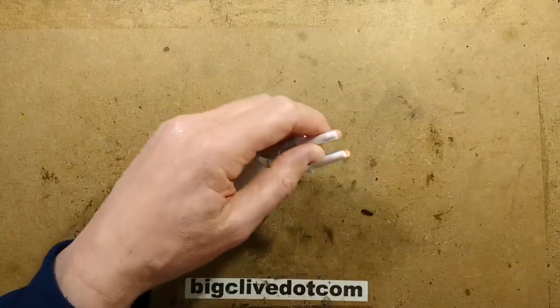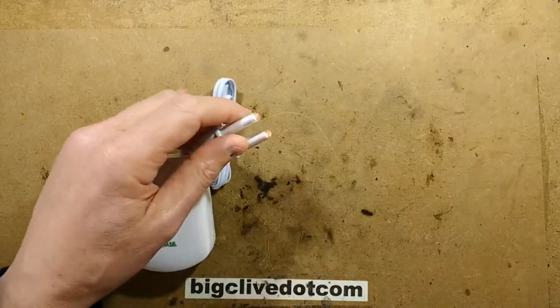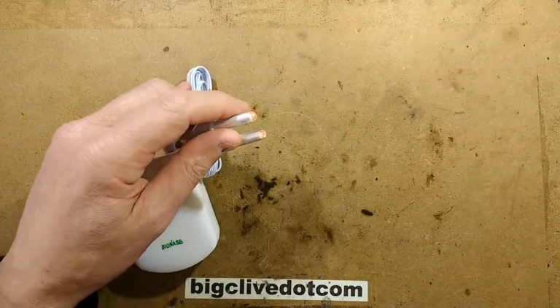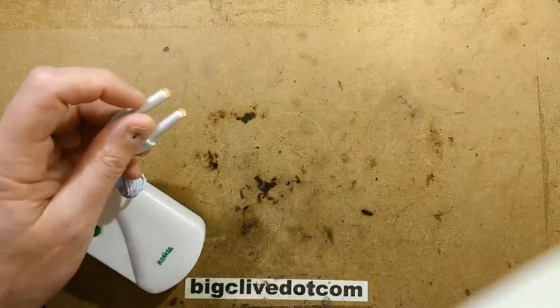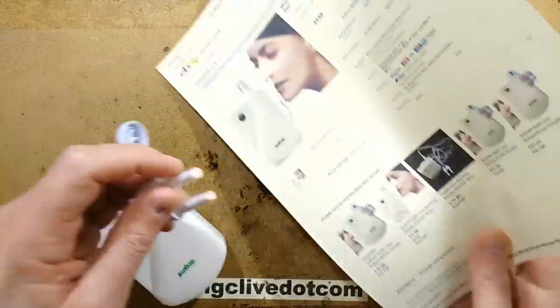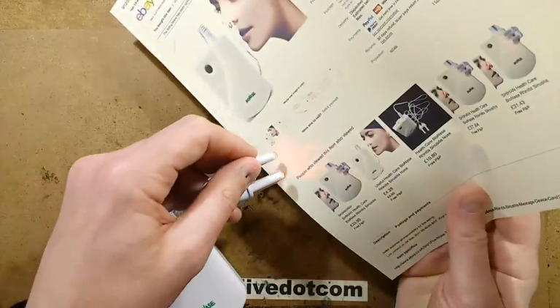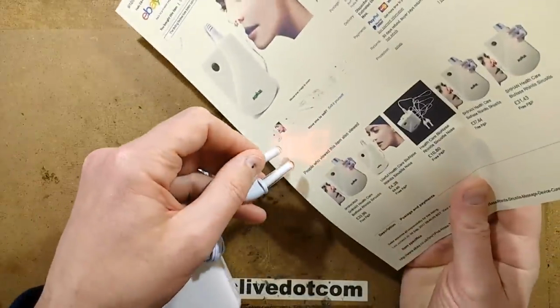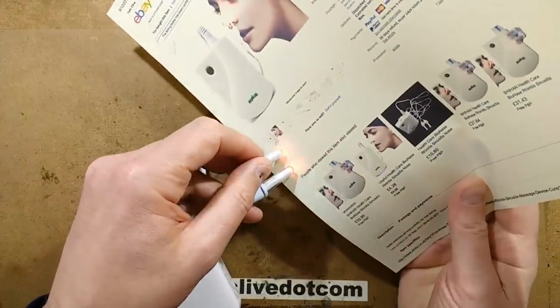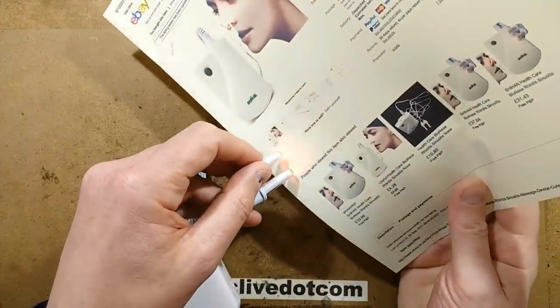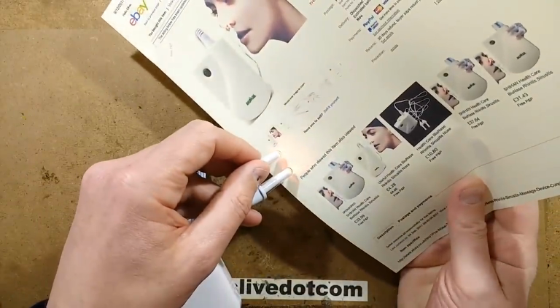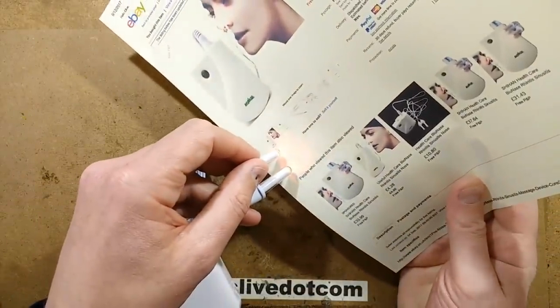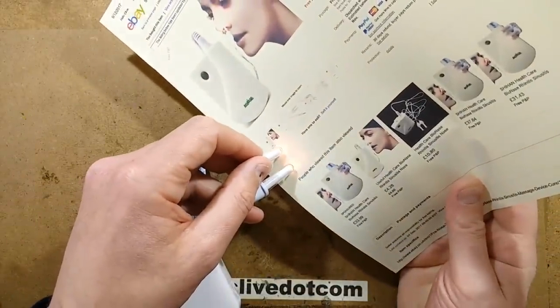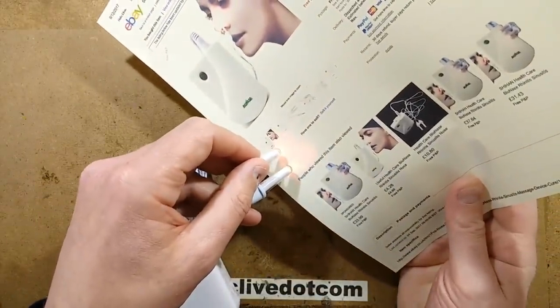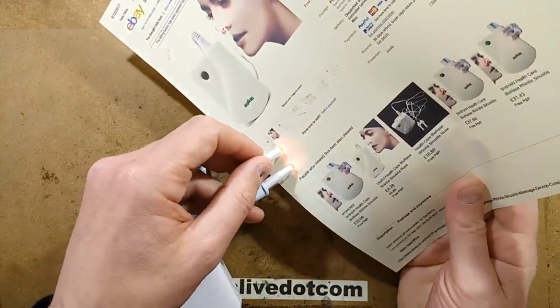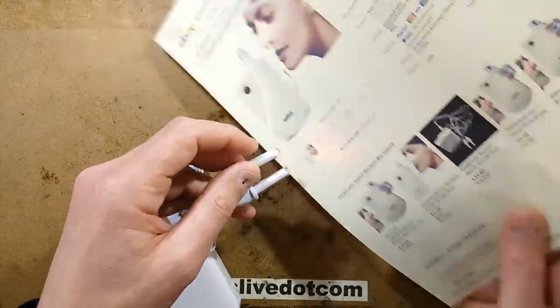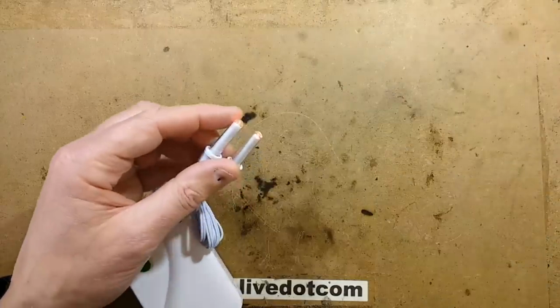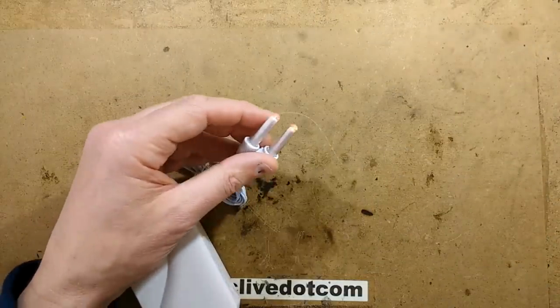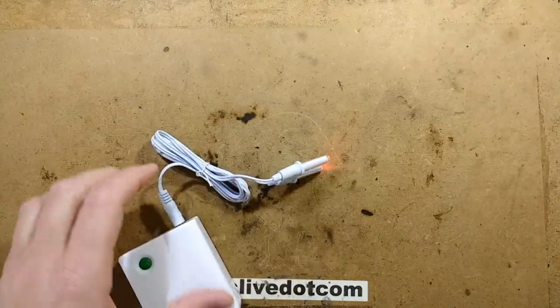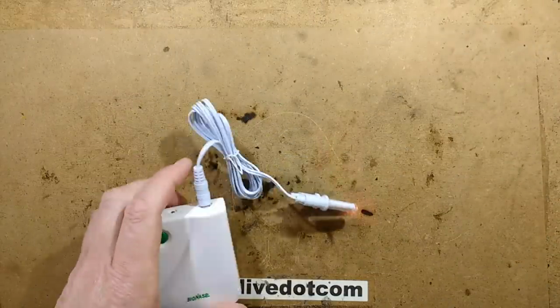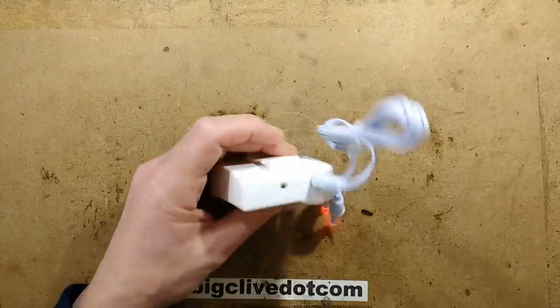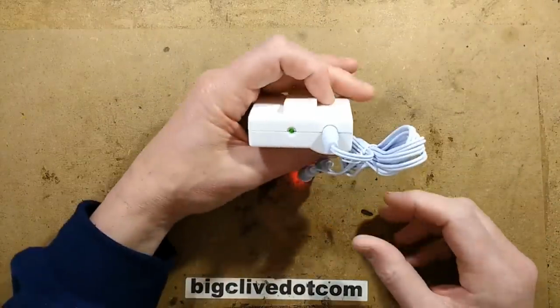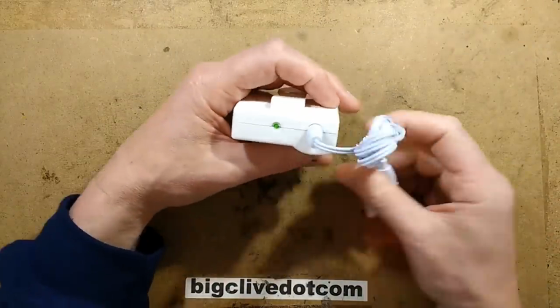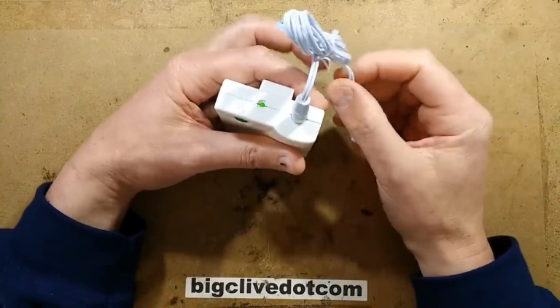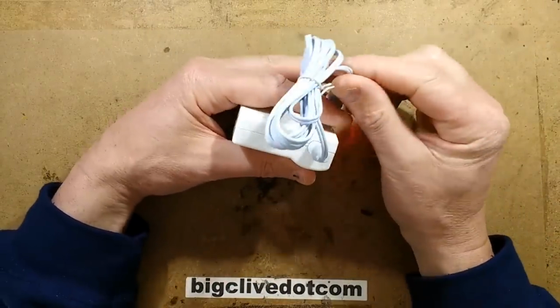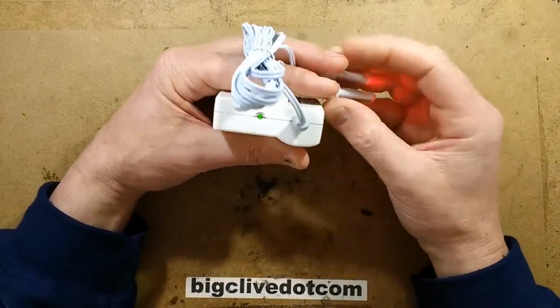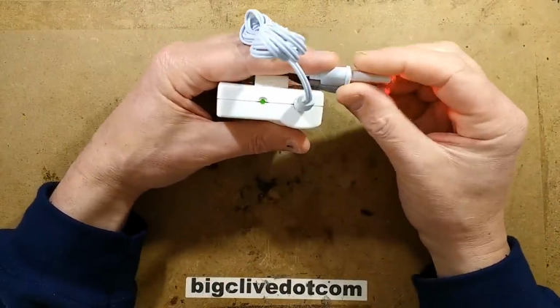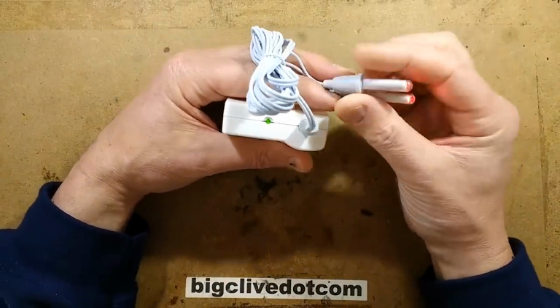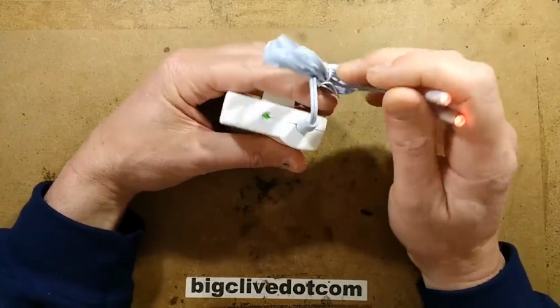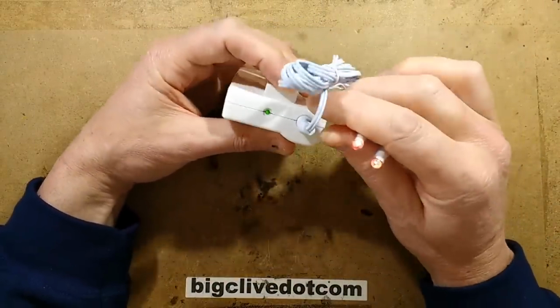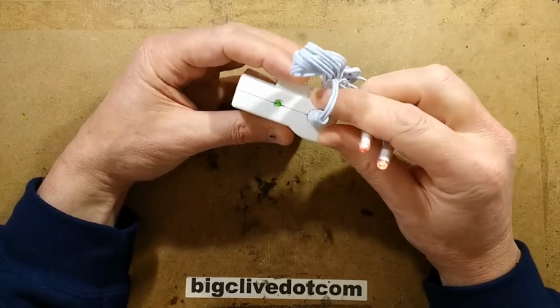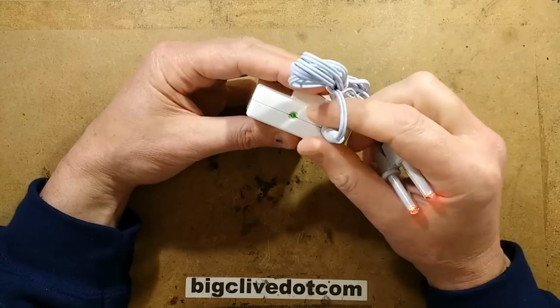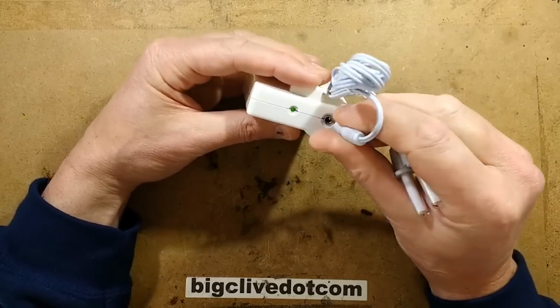Let's bring that back in and point it at the camera. One is much brighter than the other. I'm guessing the circuitry in this is simple — it could just be a simple timer. It's got a little green LED there.